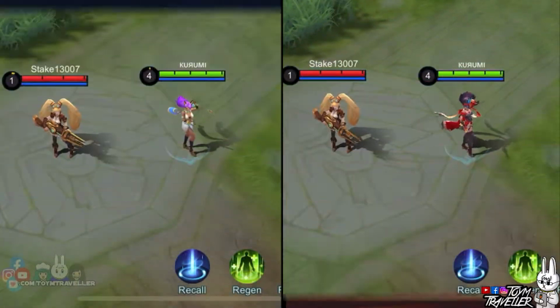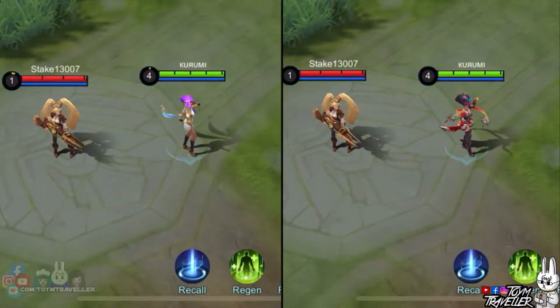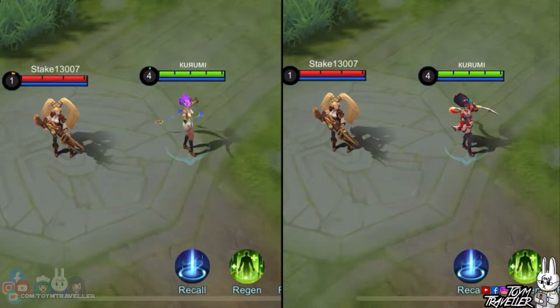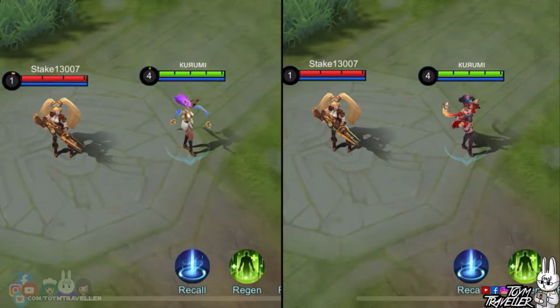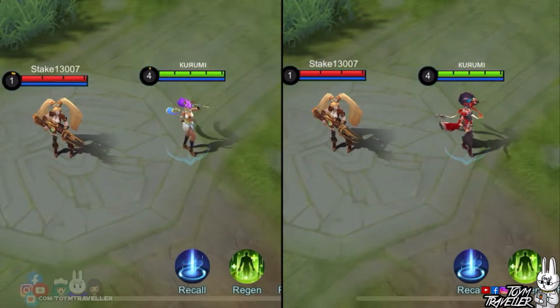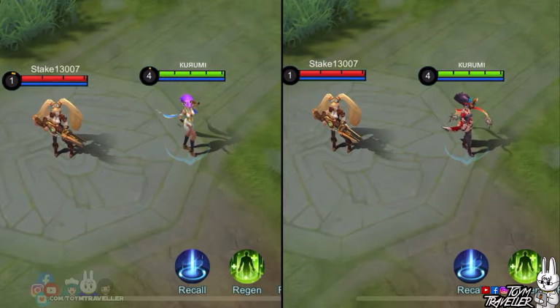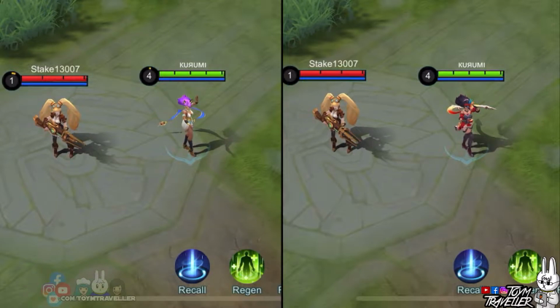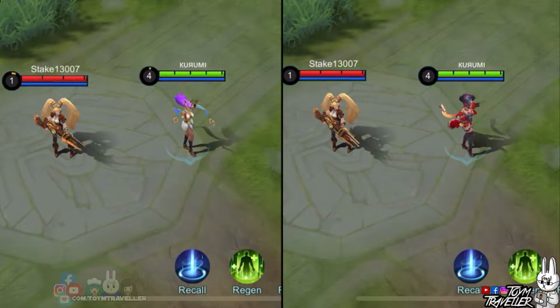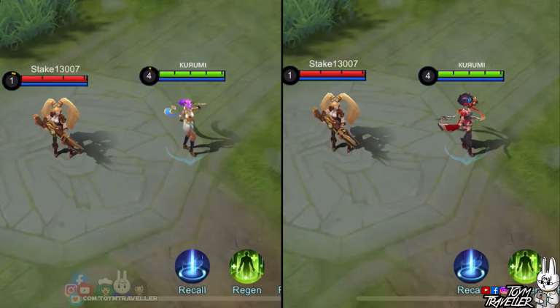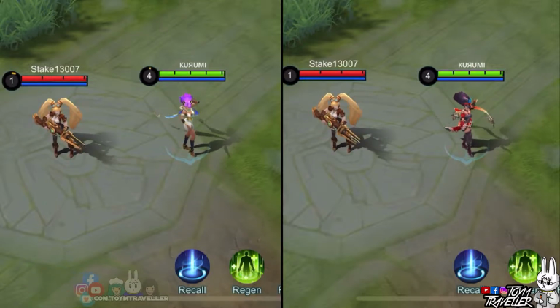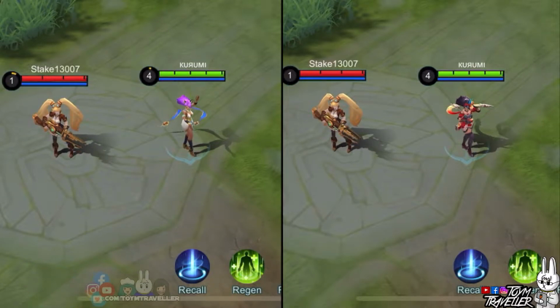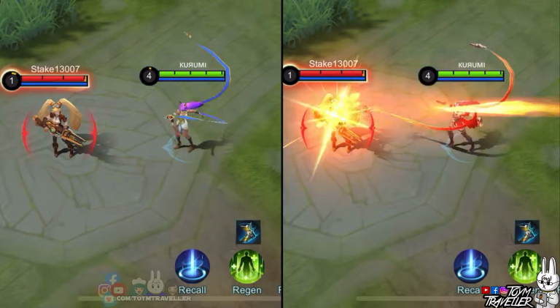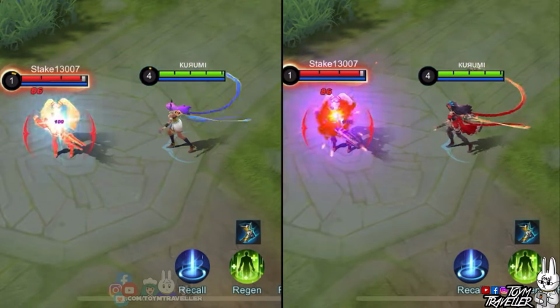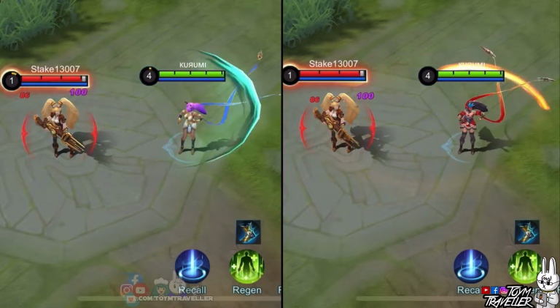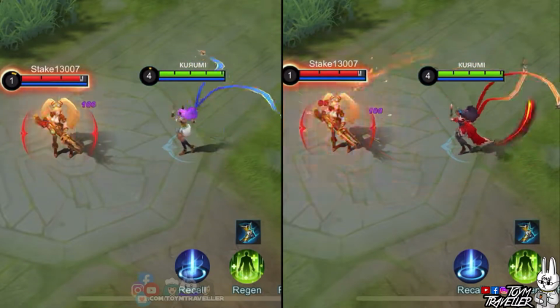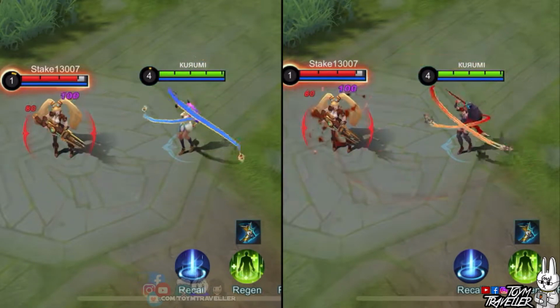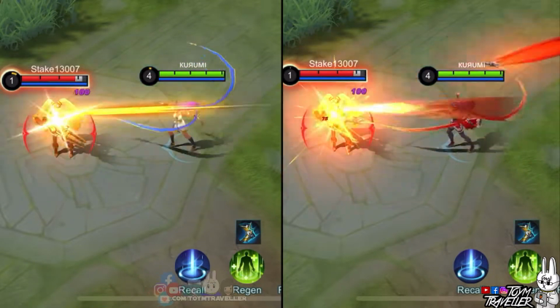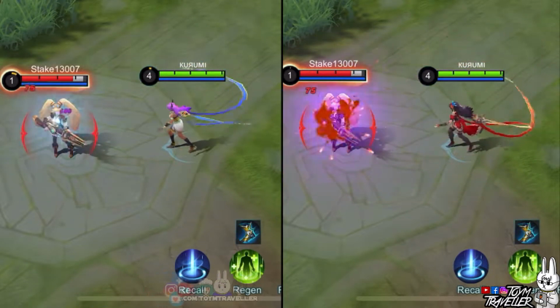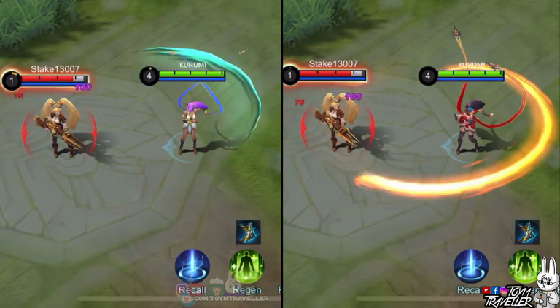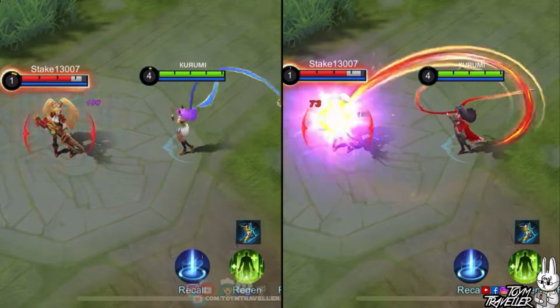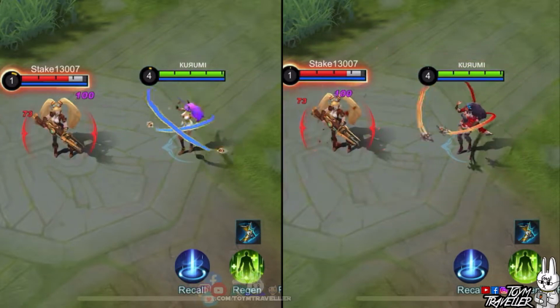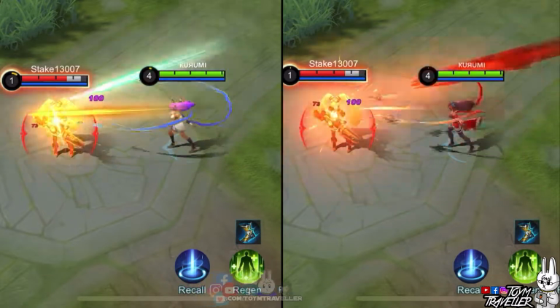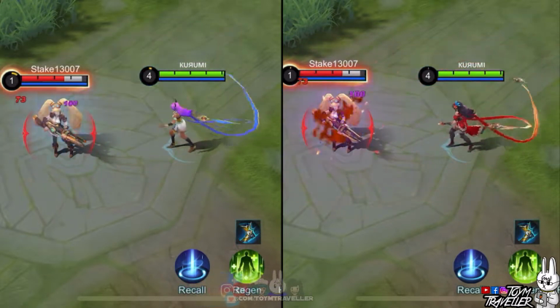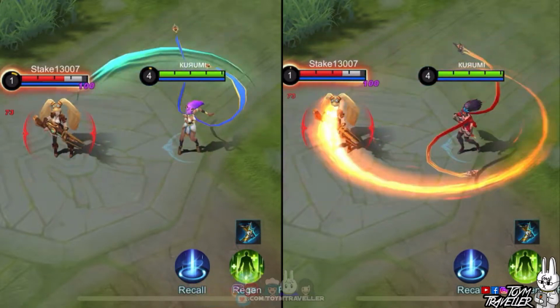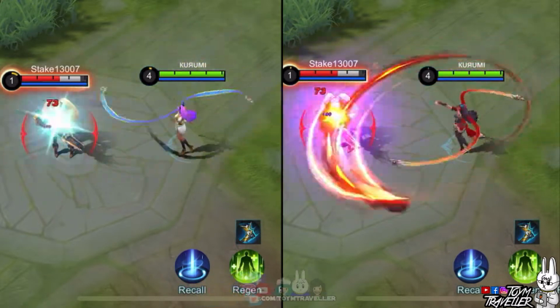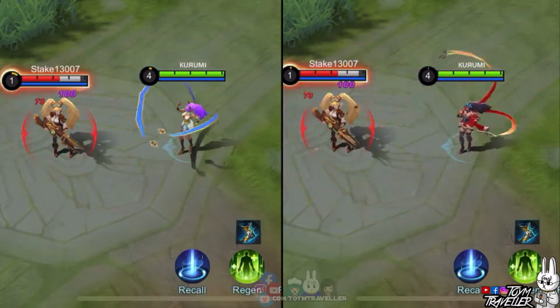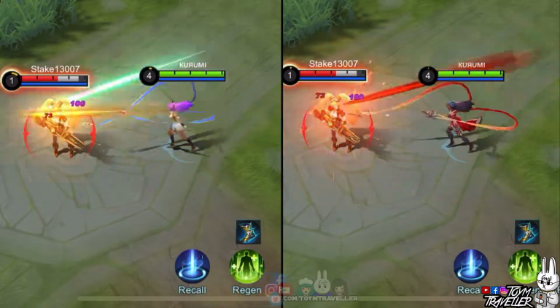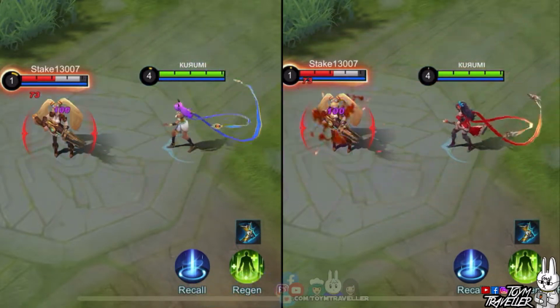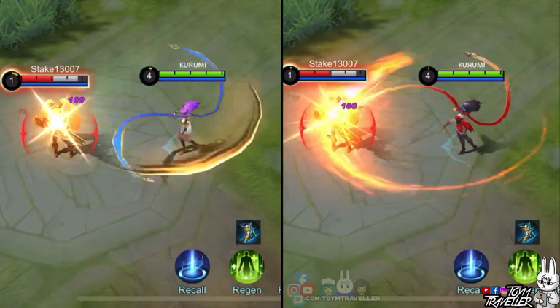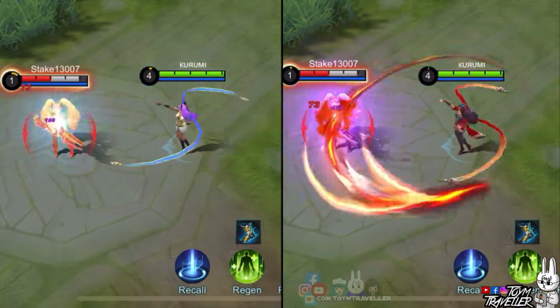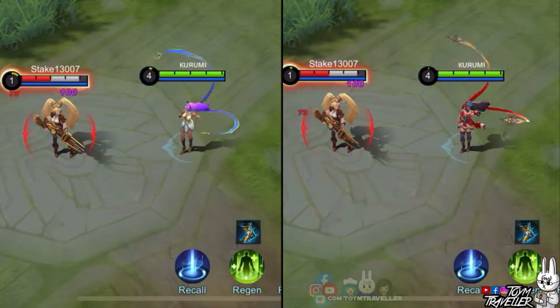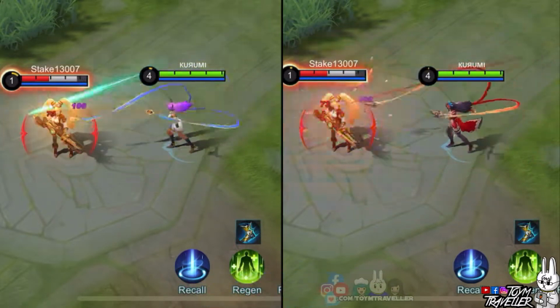First, let's check Esmeralda's basic attacks. Take a look when she swings her ribbons — the fiery effects are definitely on fire. Each swing of her ribbons can set your bum-bums on fire, literally.